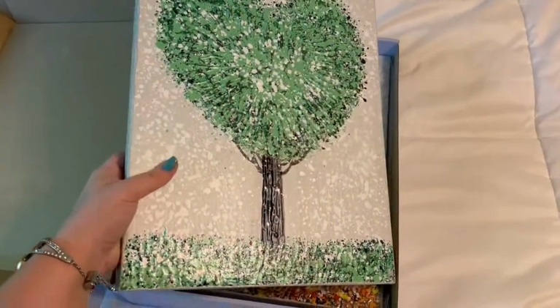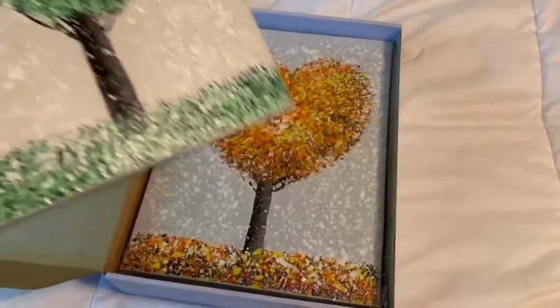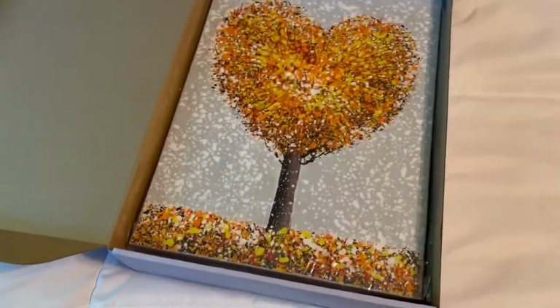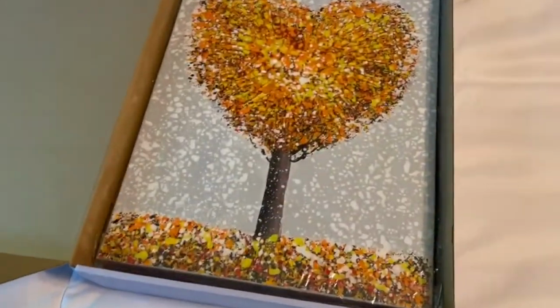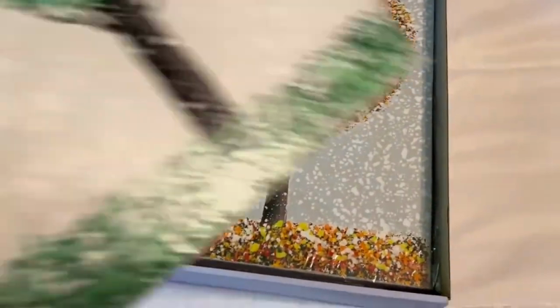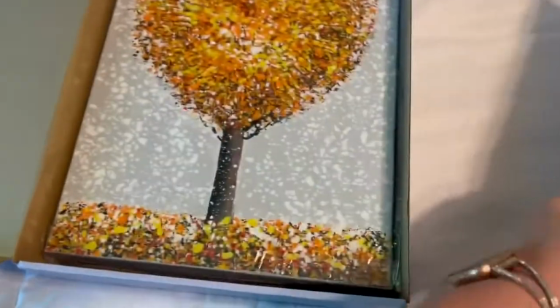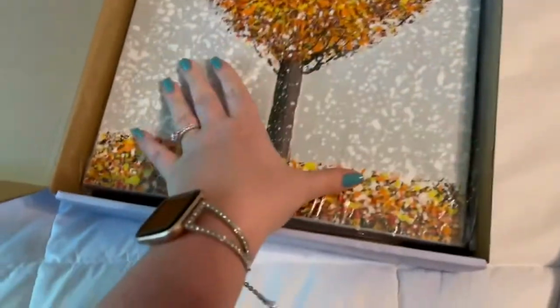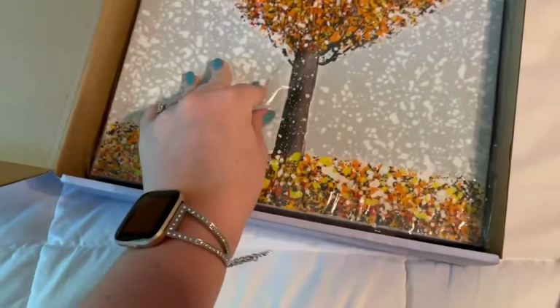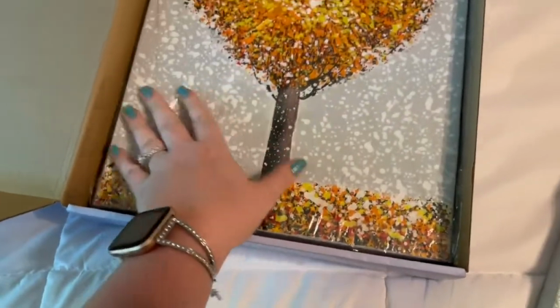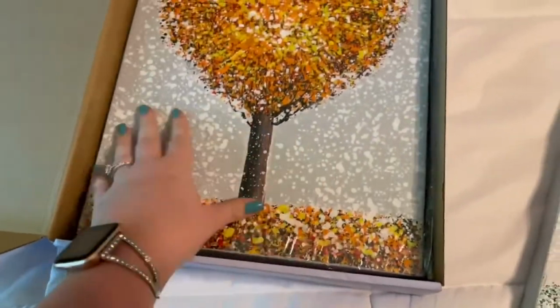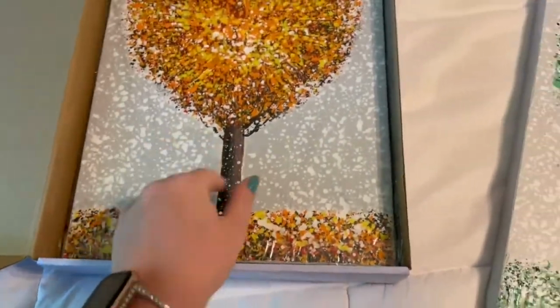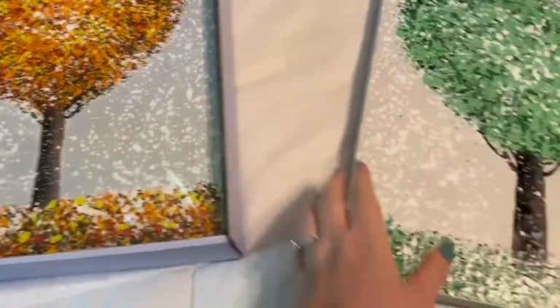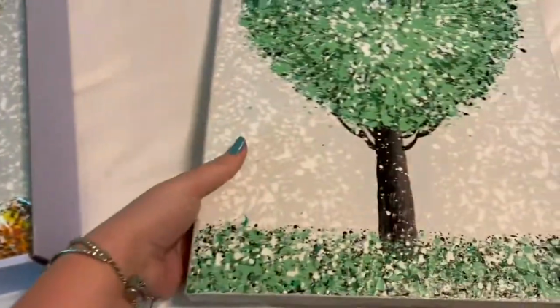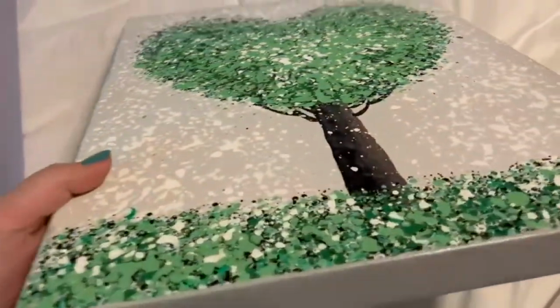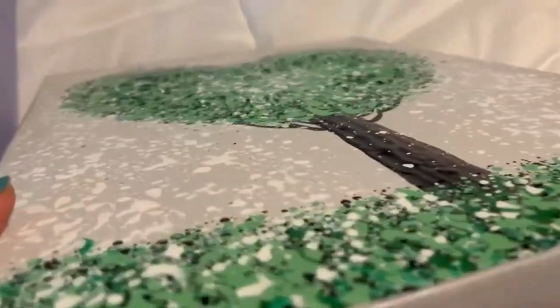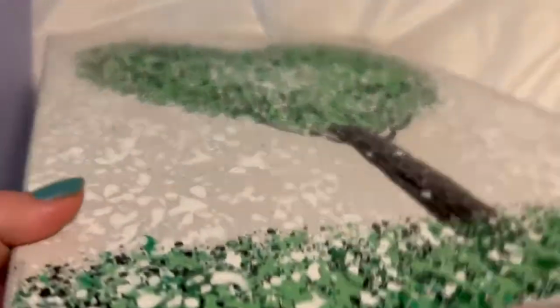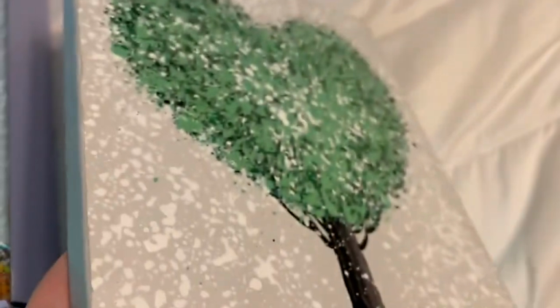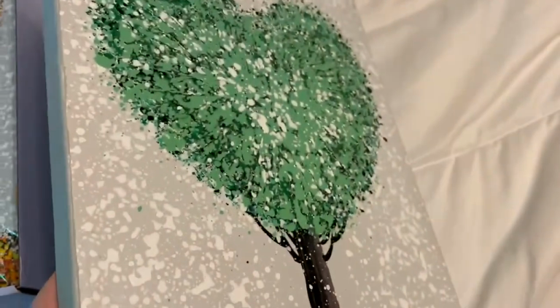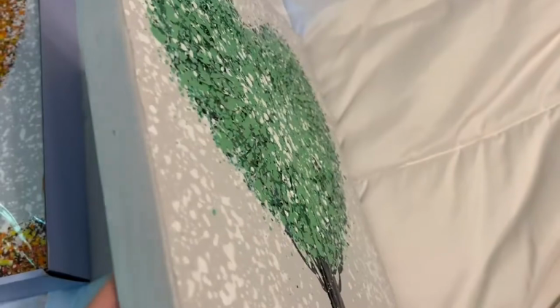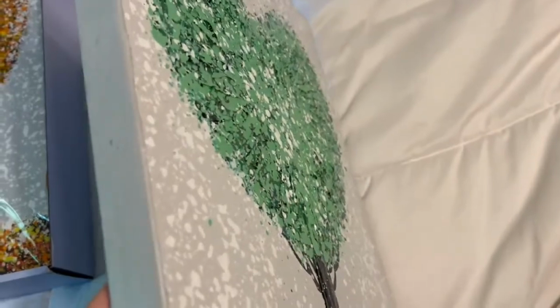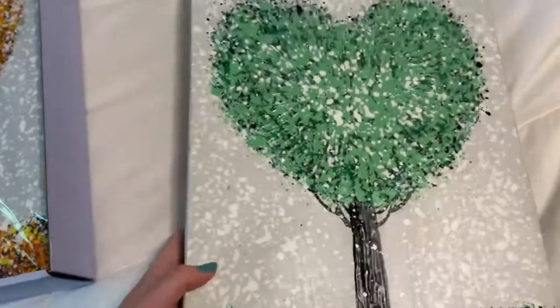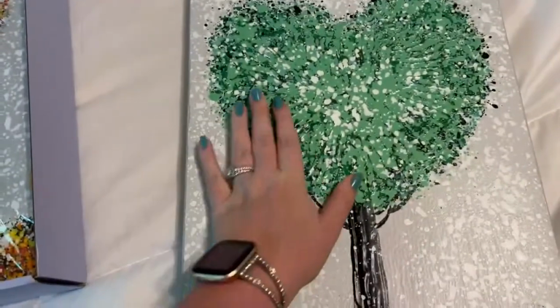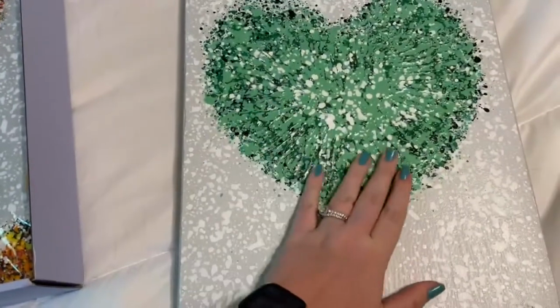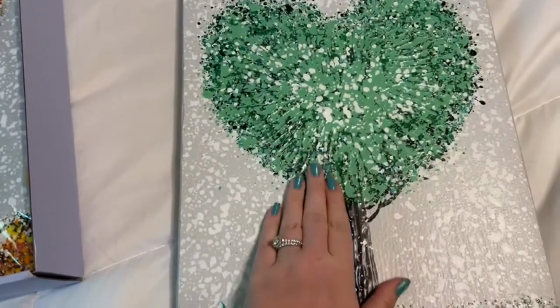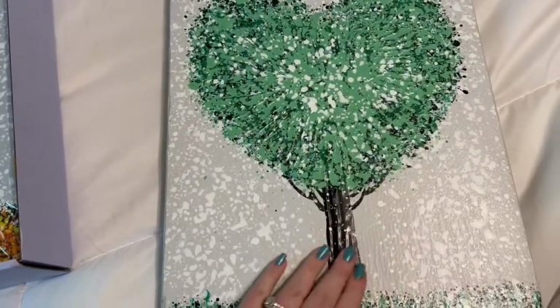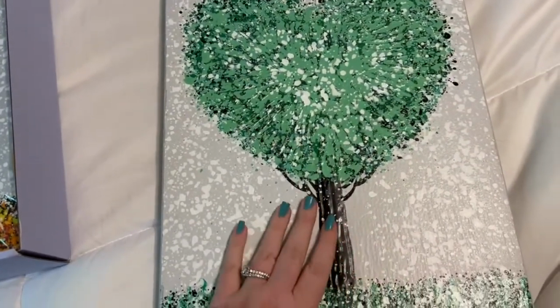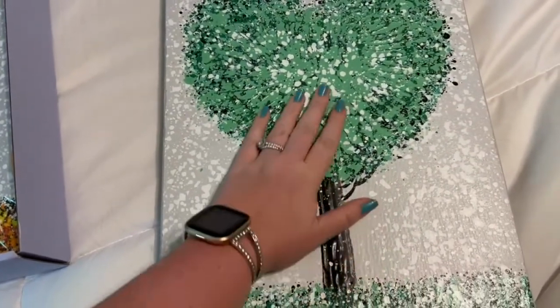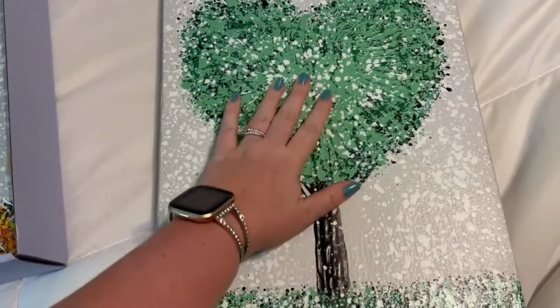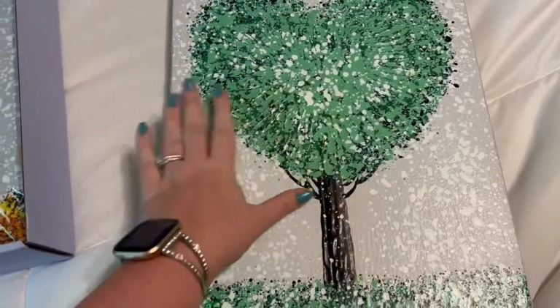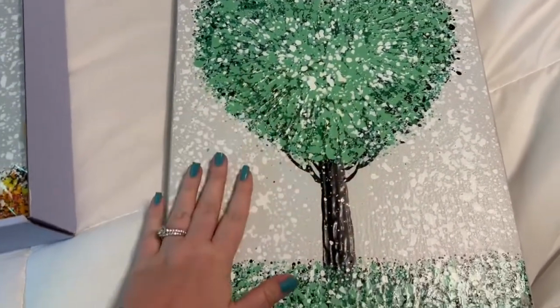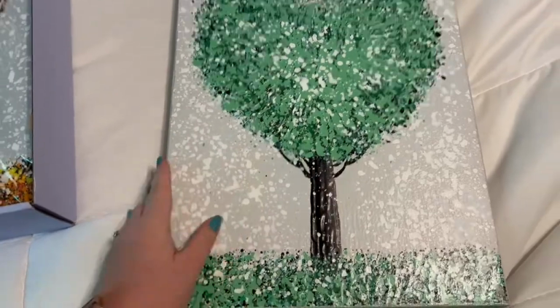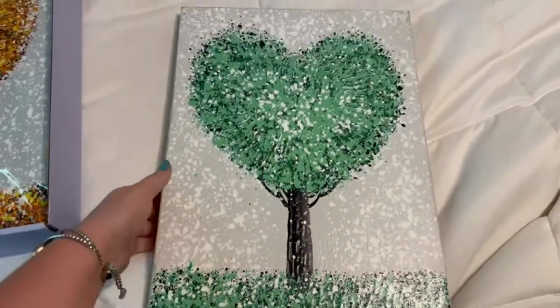These did come wrapped in a plastic wrap, but I took the plastic off this one to show you guys the texture. You can see and feel the texture as well. They seem really well made.